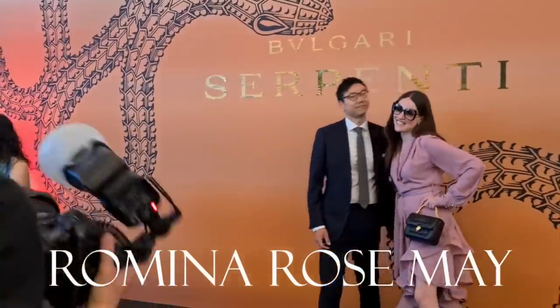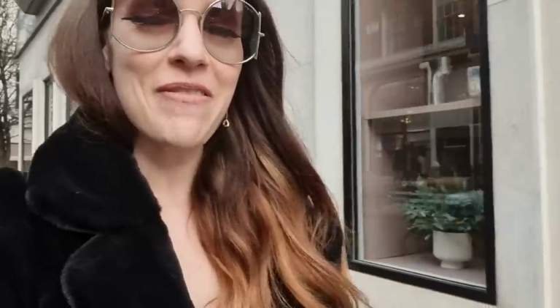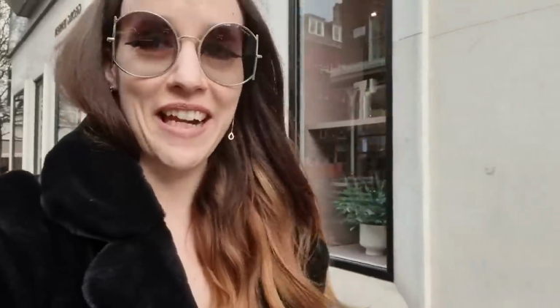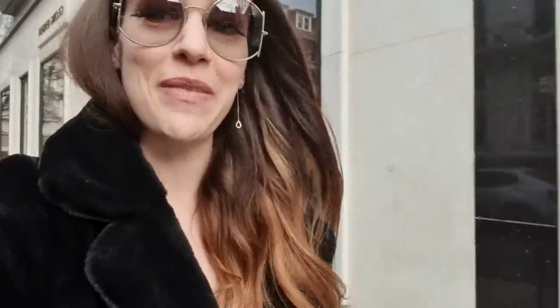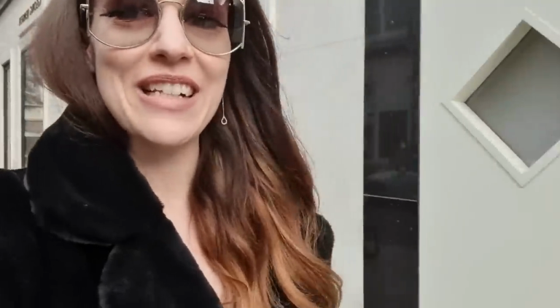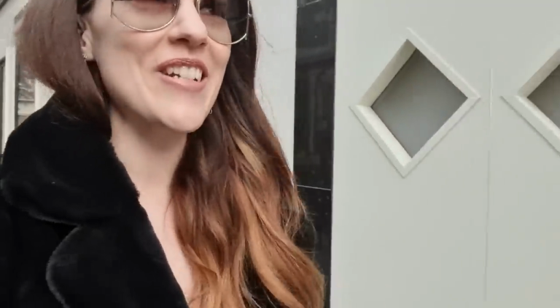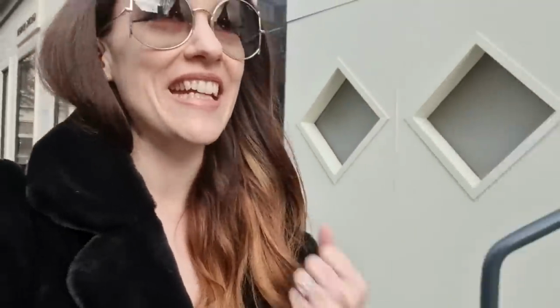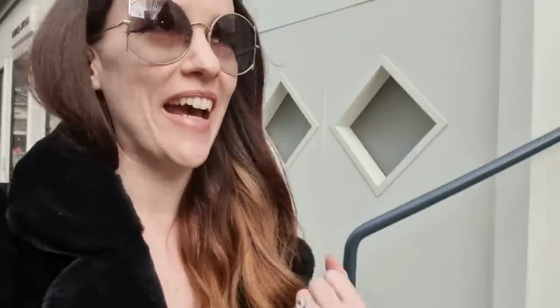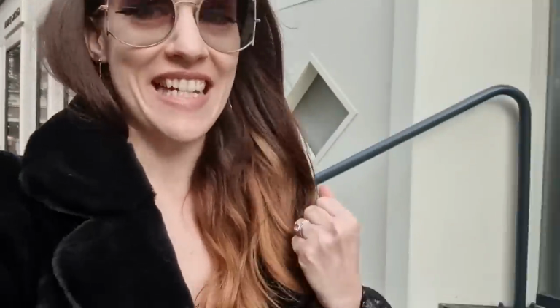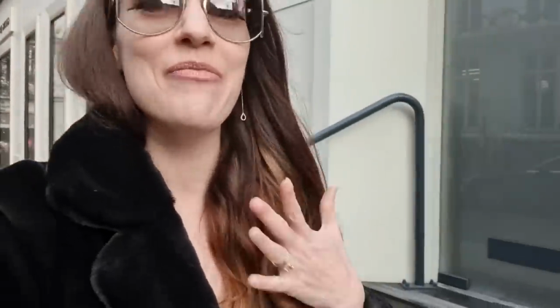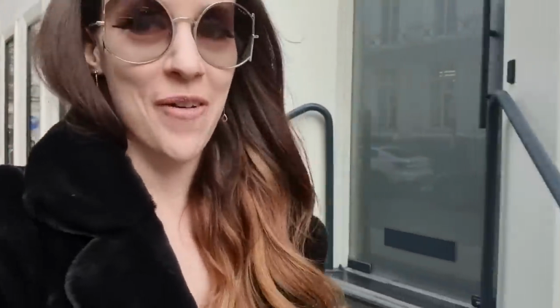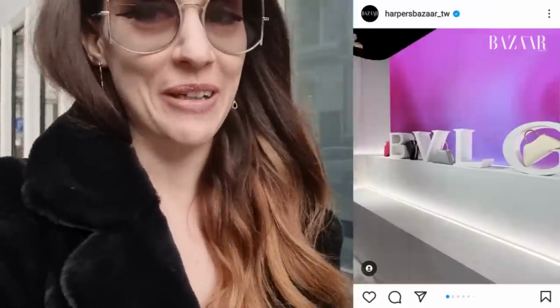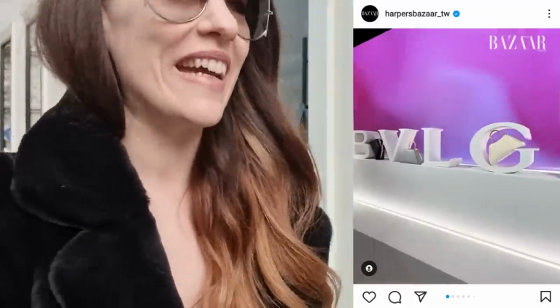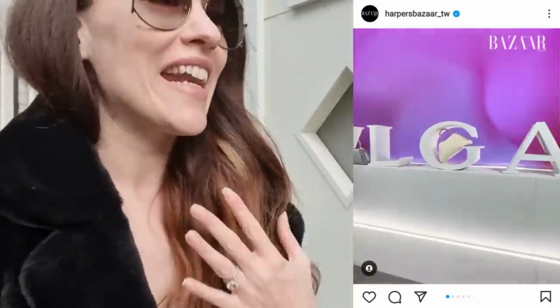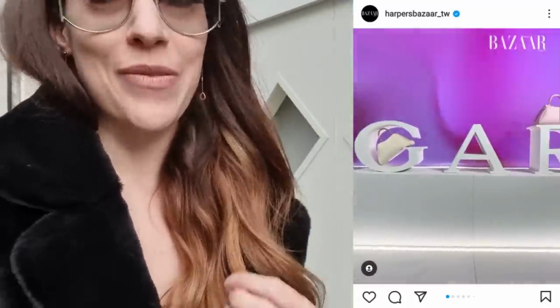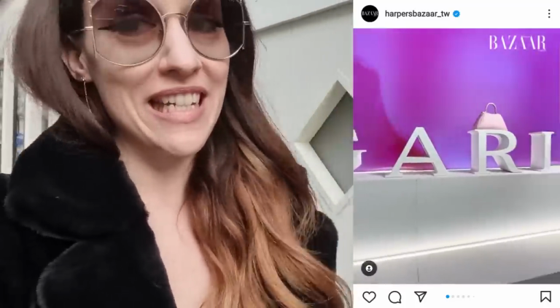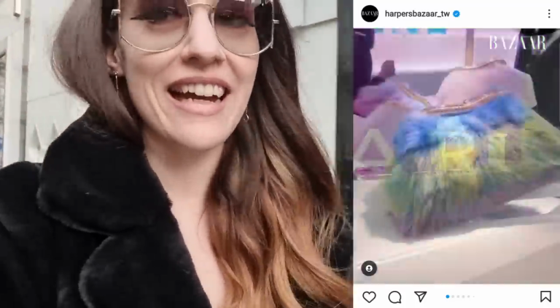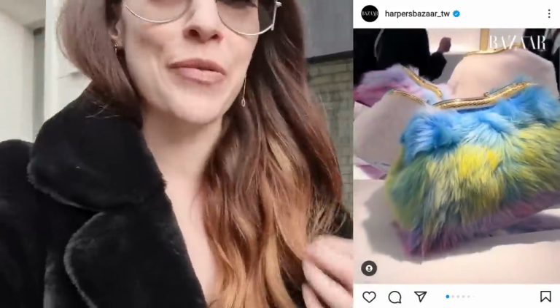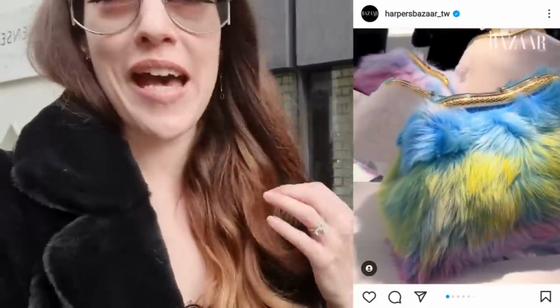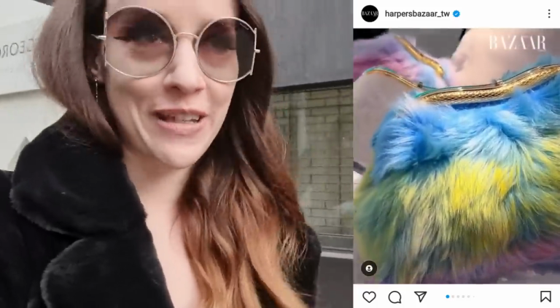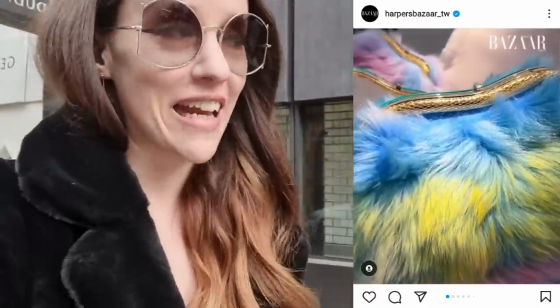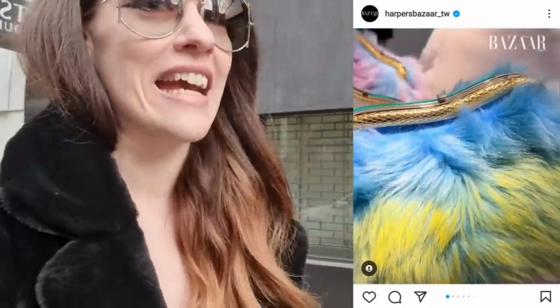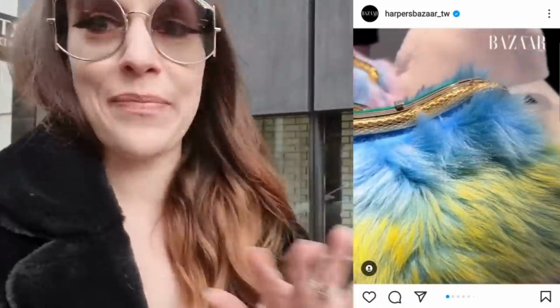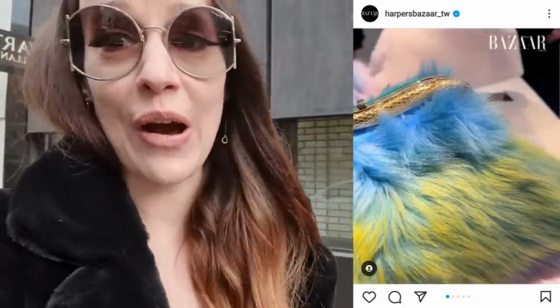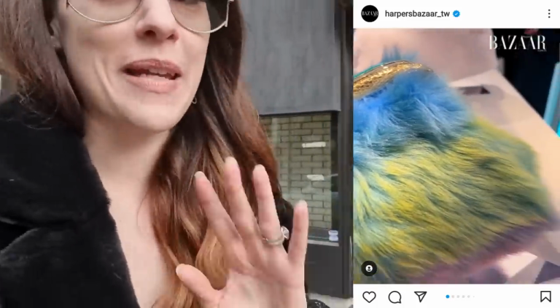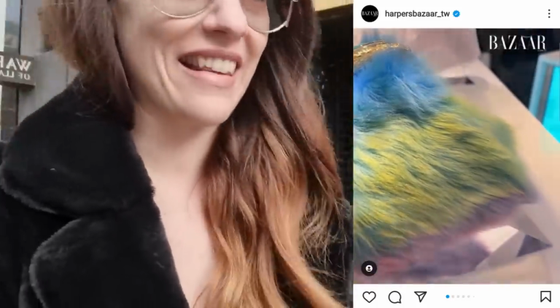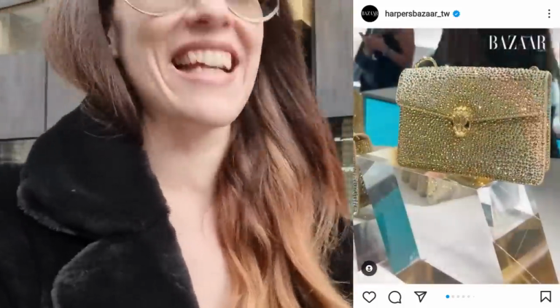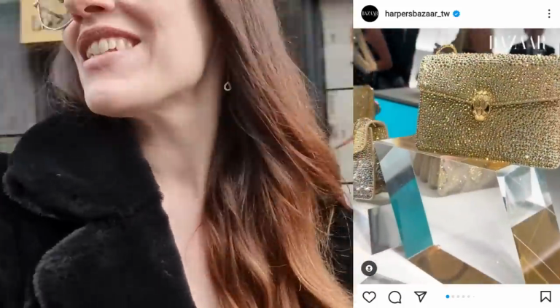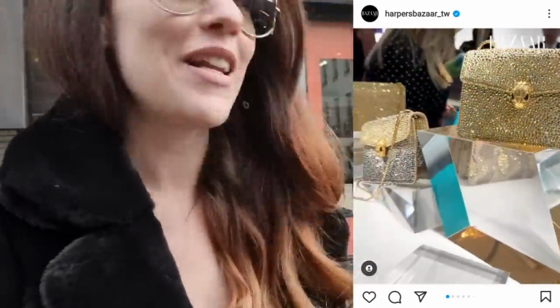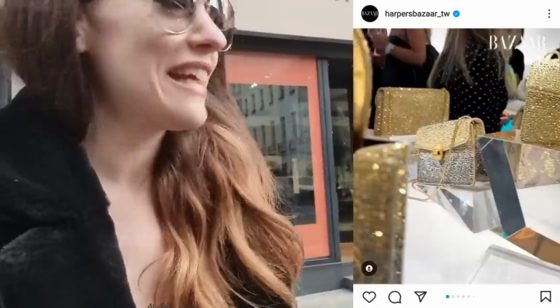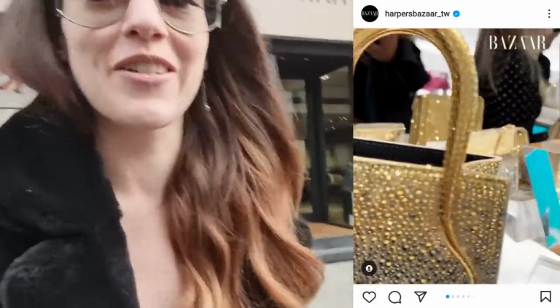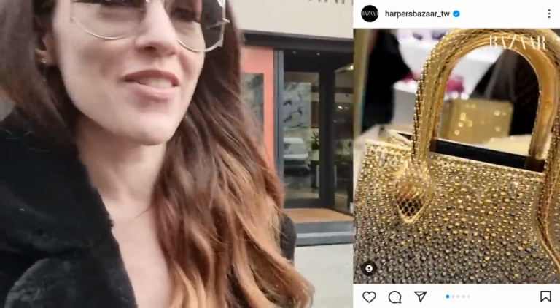Hello everyone and welcome back to my channel. So today it is finally time — we're on our way to Bulgari. I can't wait to see Dina again and wish her a happy new year. It's been too long, it's been months. So let me quickly go across the street.